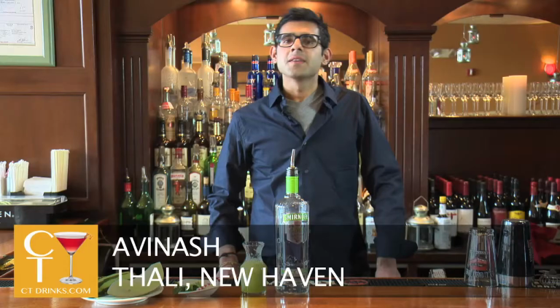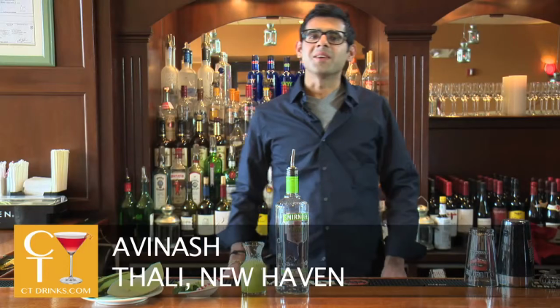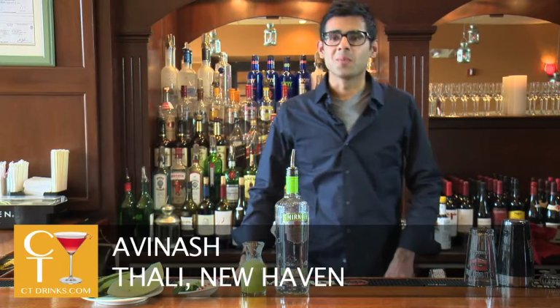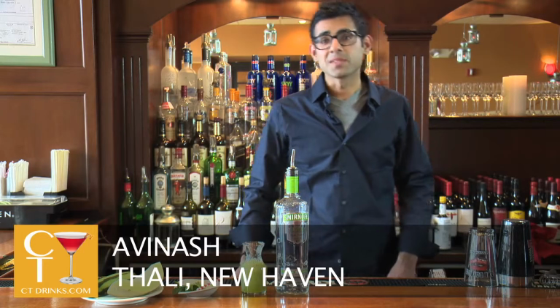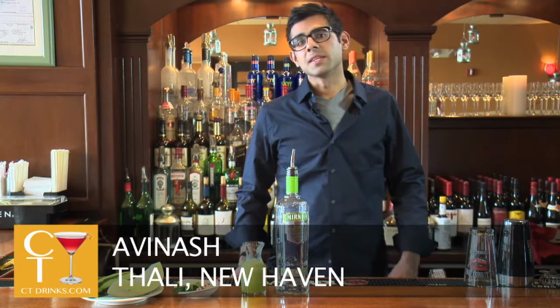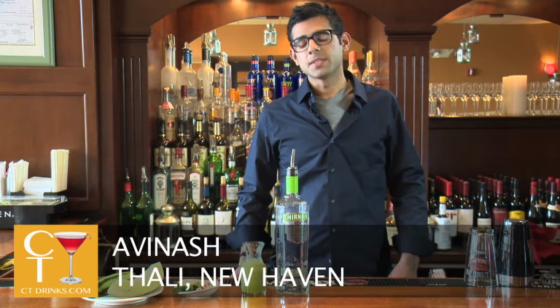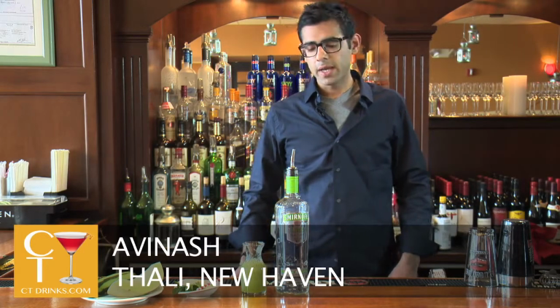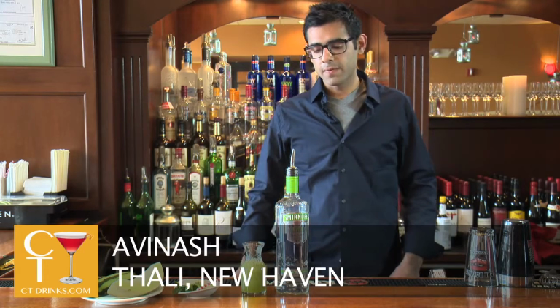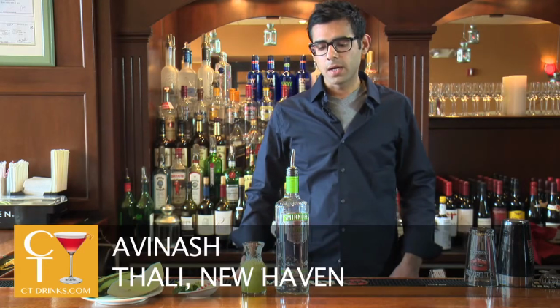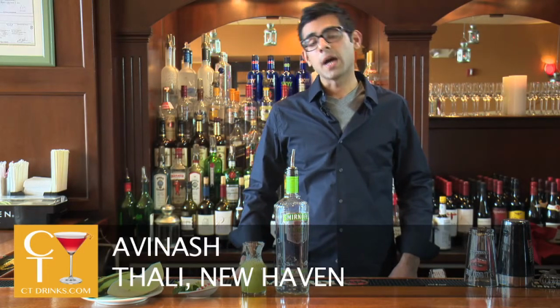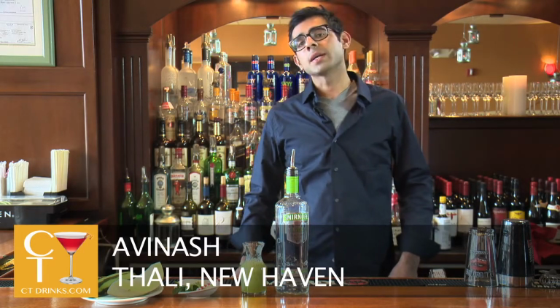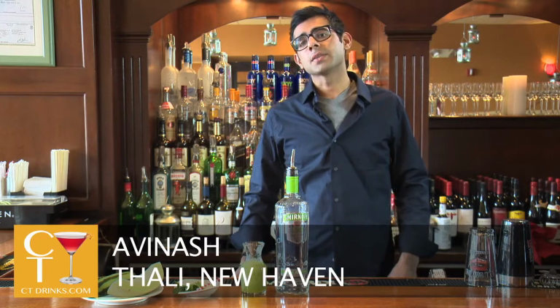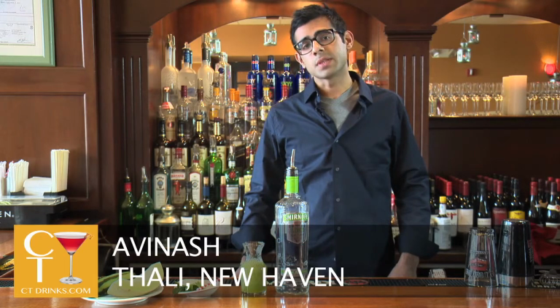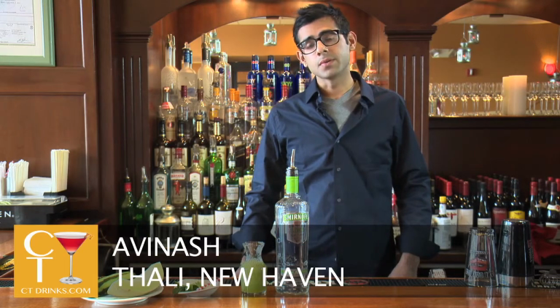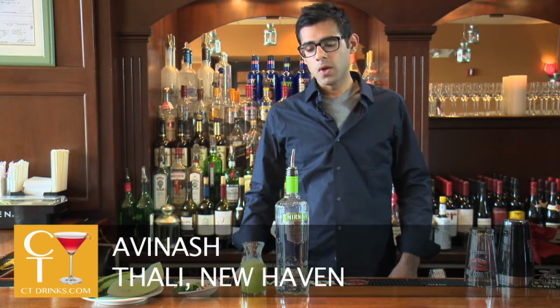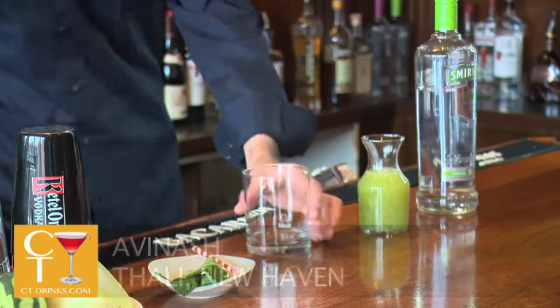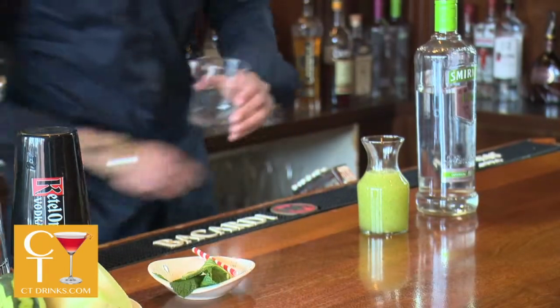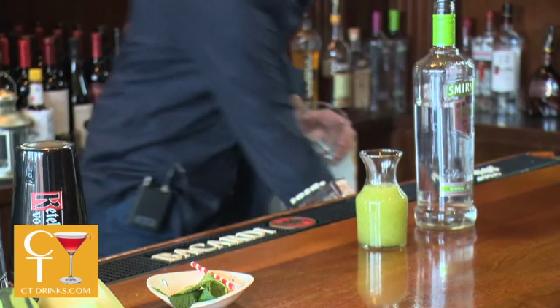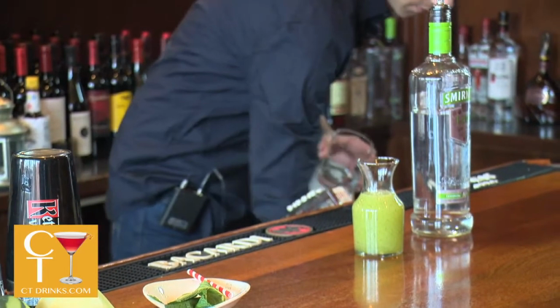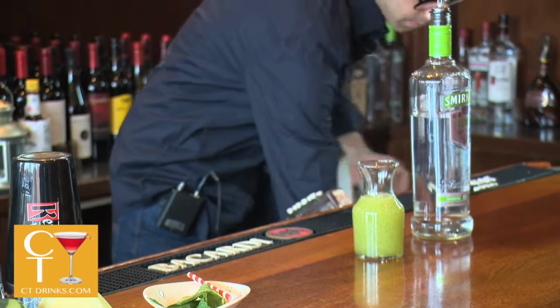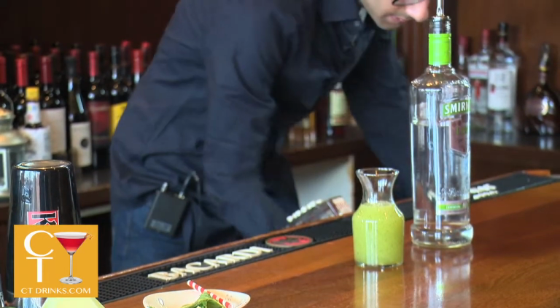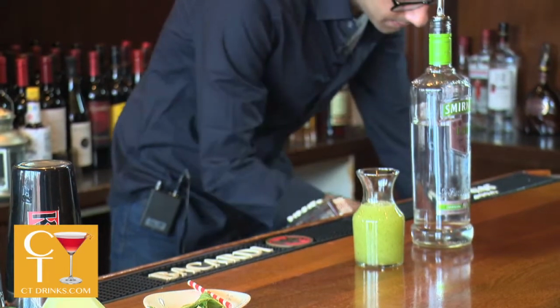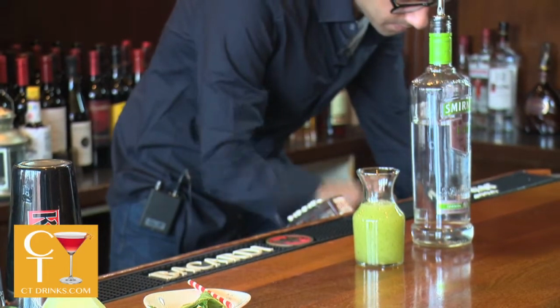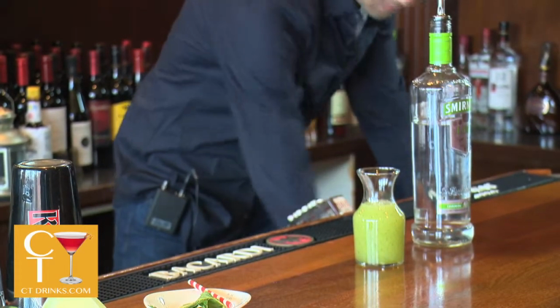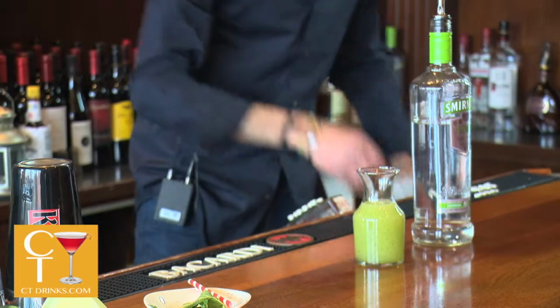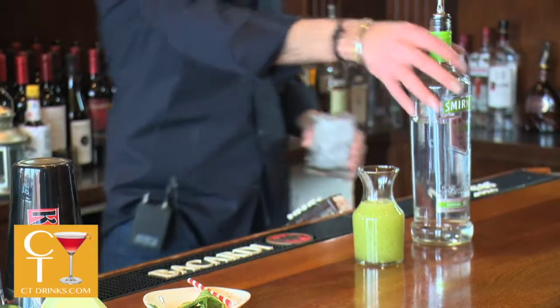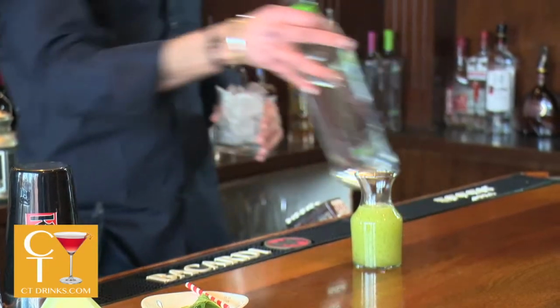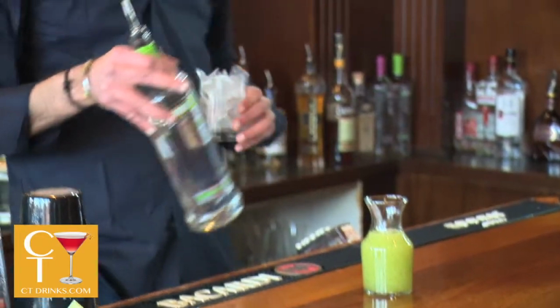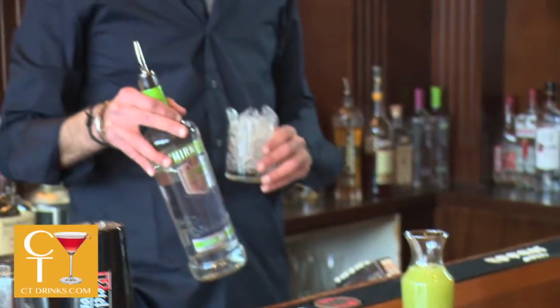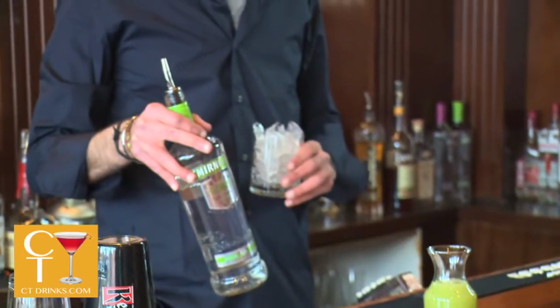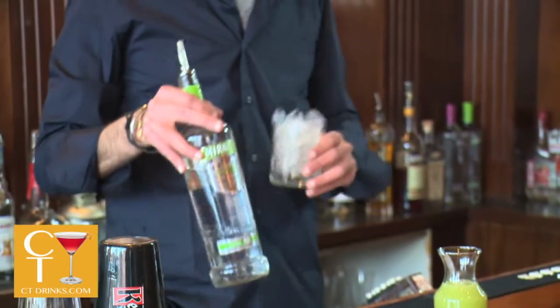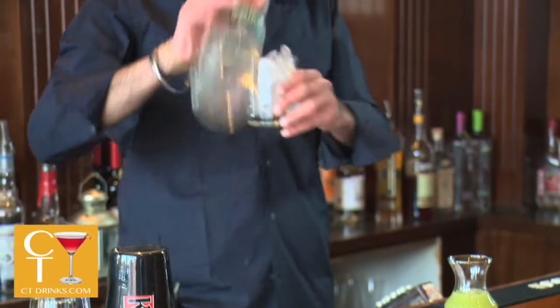Hey there and welcome to Tali. Today we have the Hyderbody cocktail to present to you. We will start off with some ice, then we go with an ounce and a half of Smirnoff Lime Vodka.